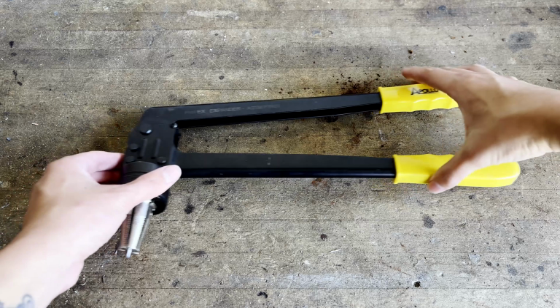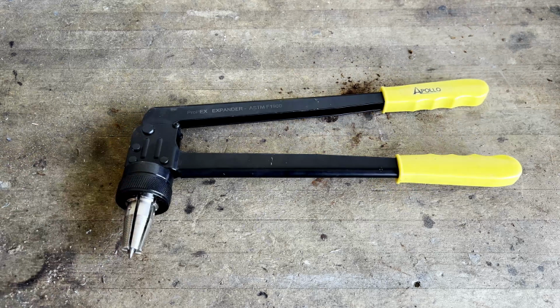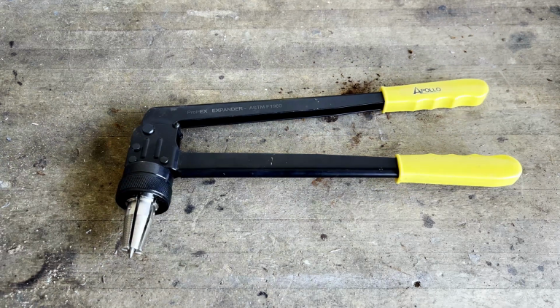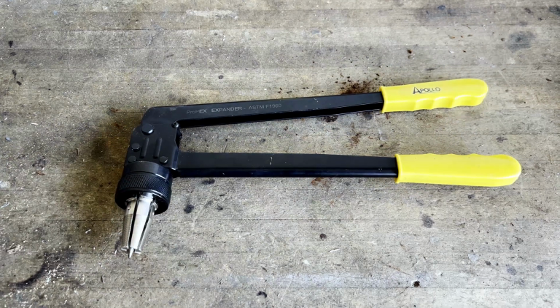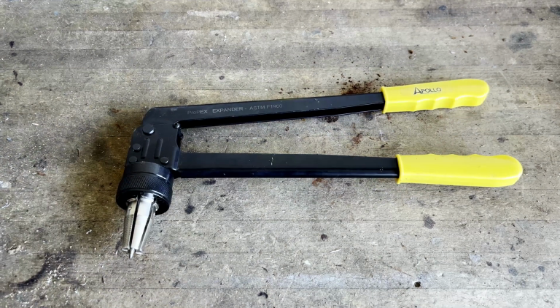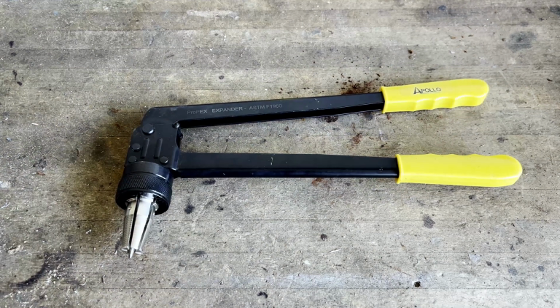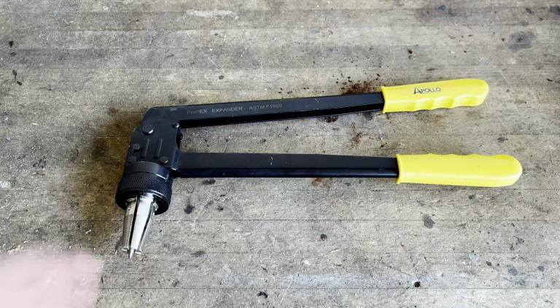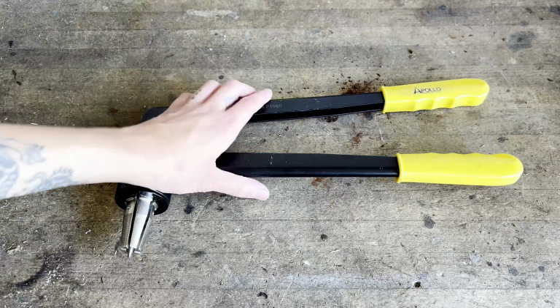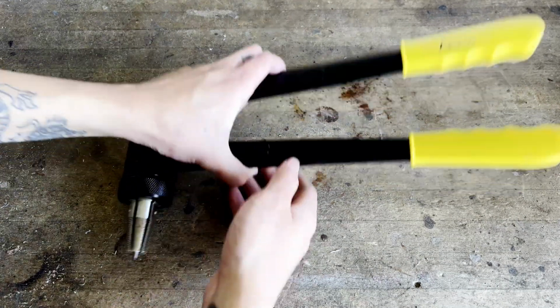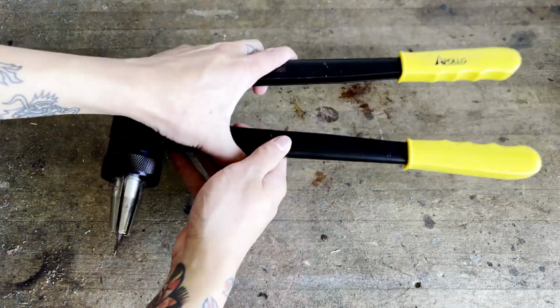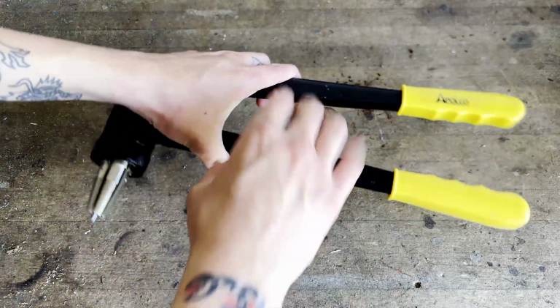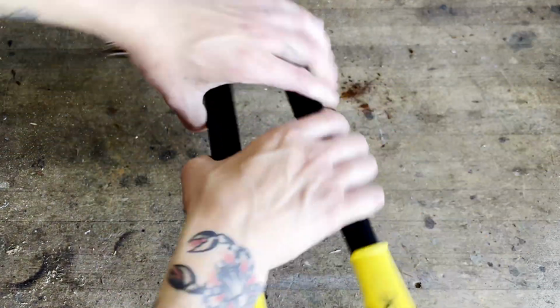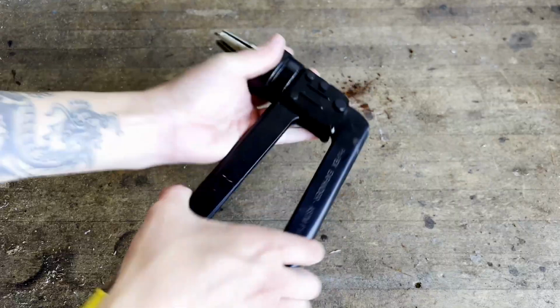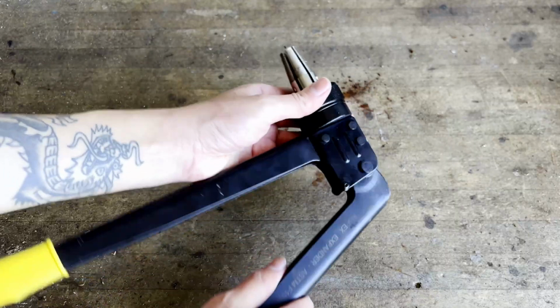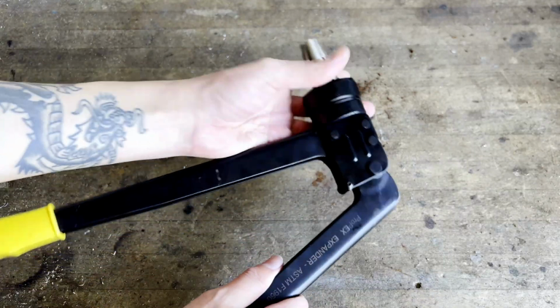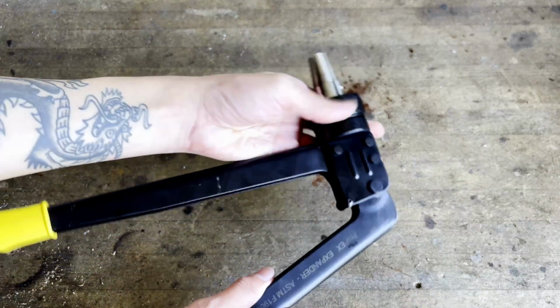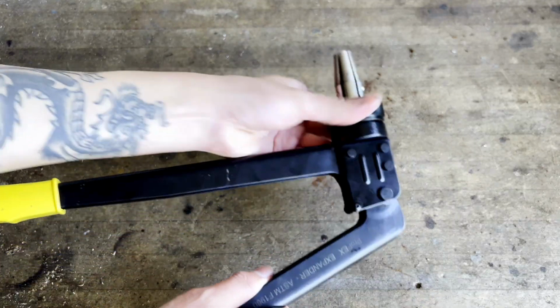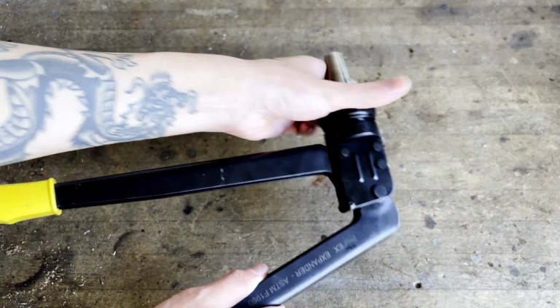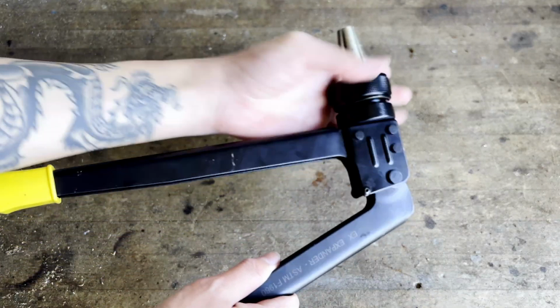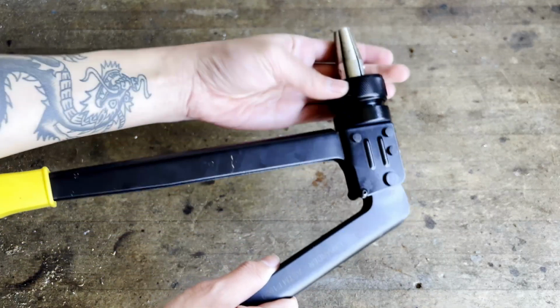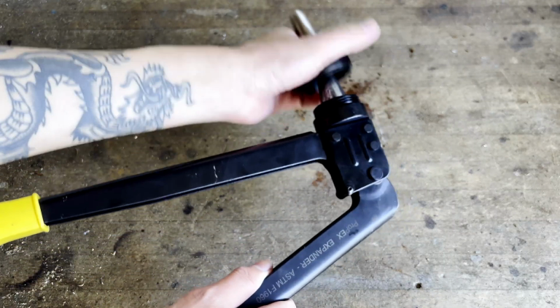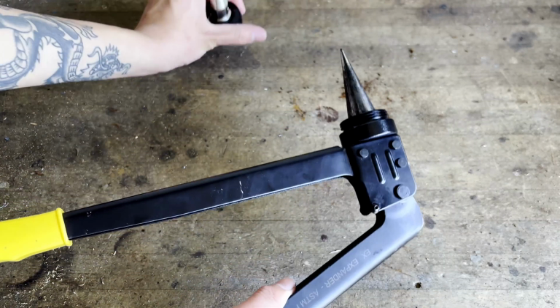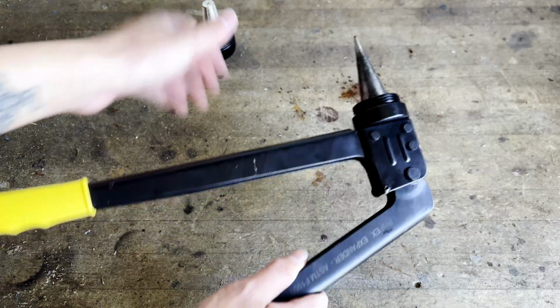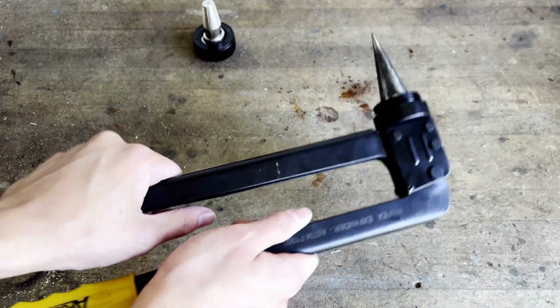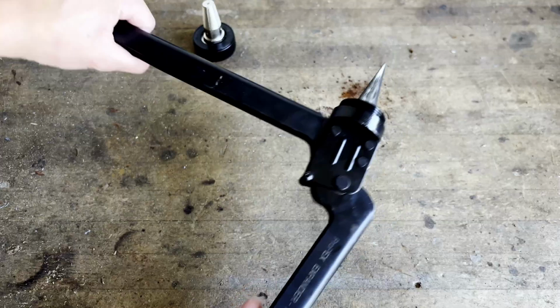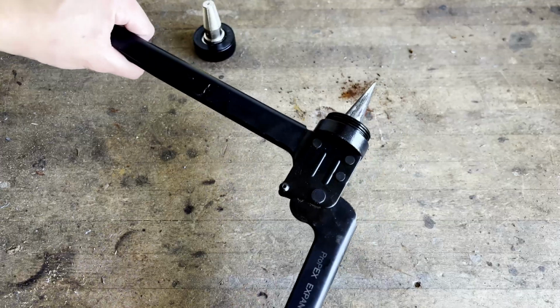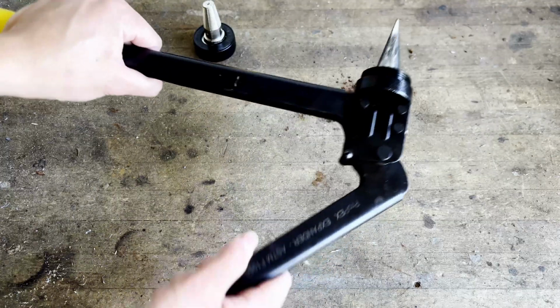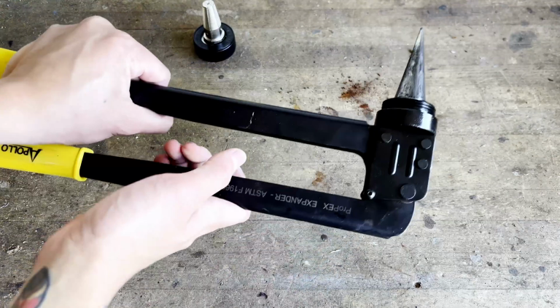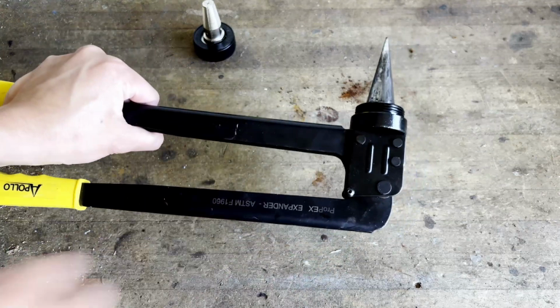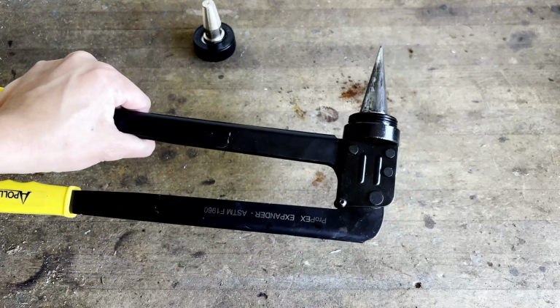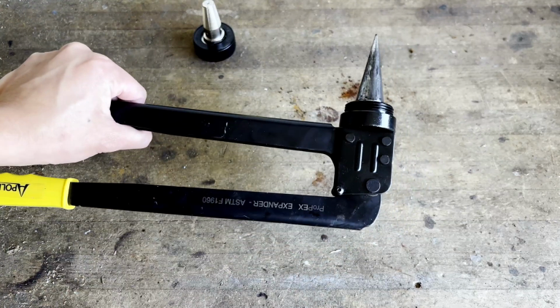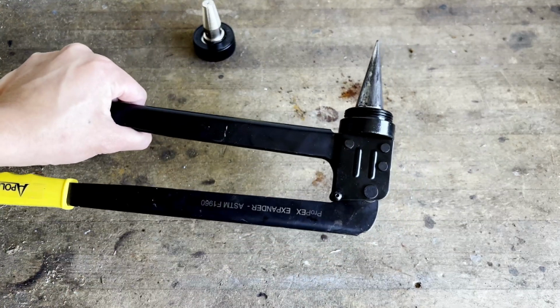Hi everyone. This right here is the Apollo Expansion PEX tool. It's available in a kit for $140 or the tool by itself for $60. I went with the tool by itself because I only need the three-quarter inch head, and I spent about $90 in total.